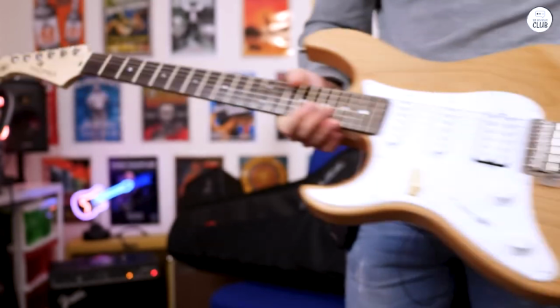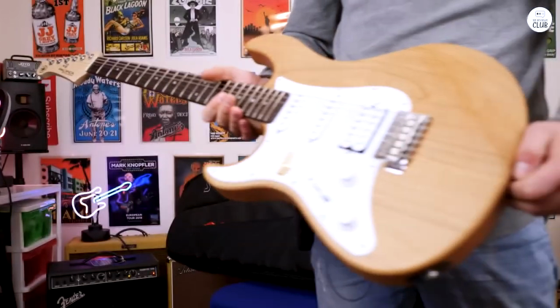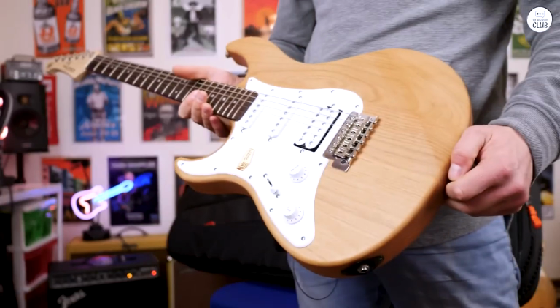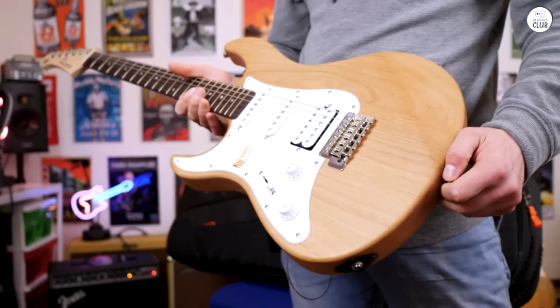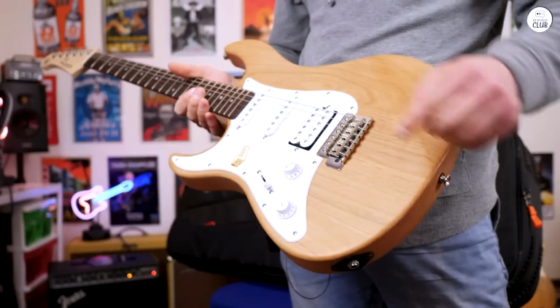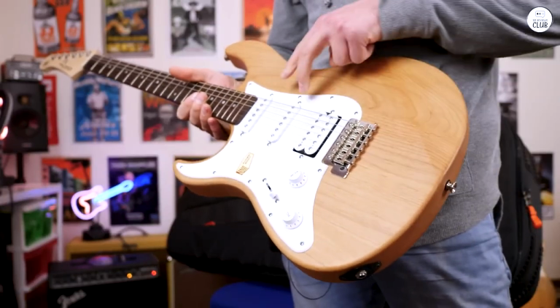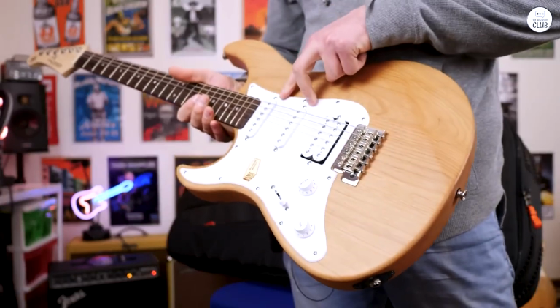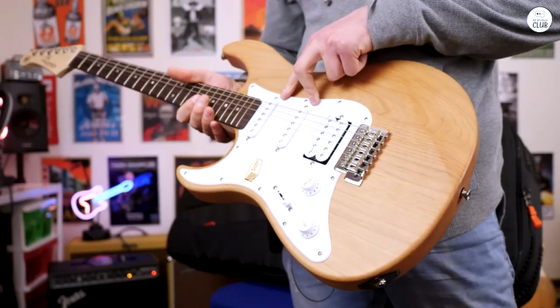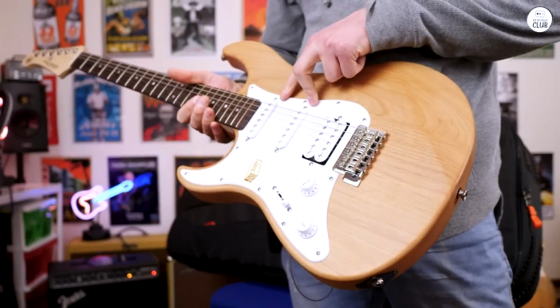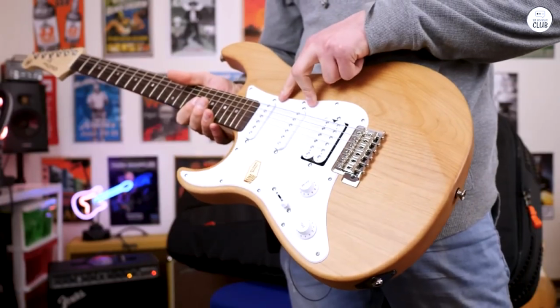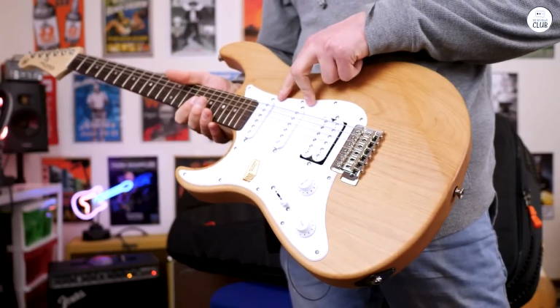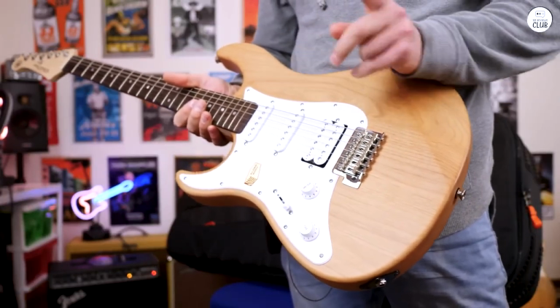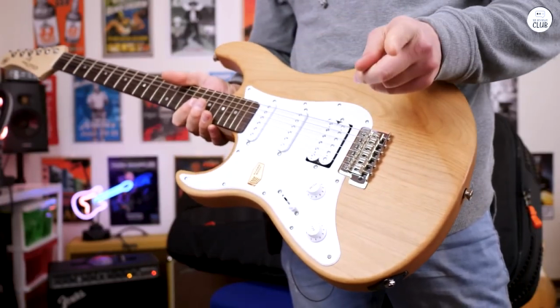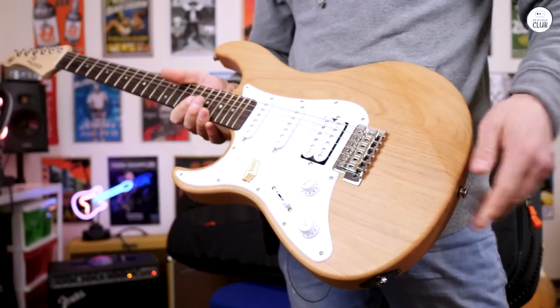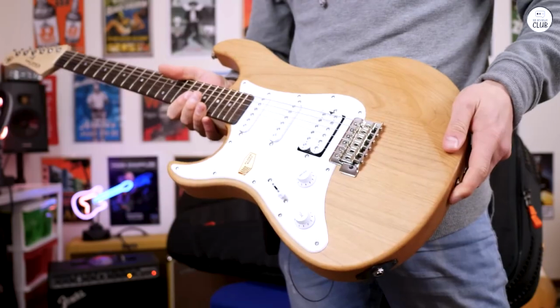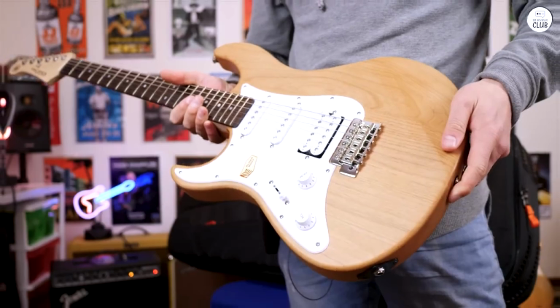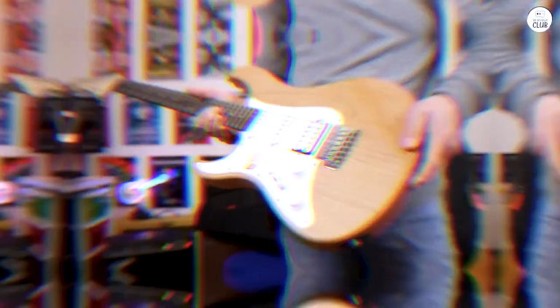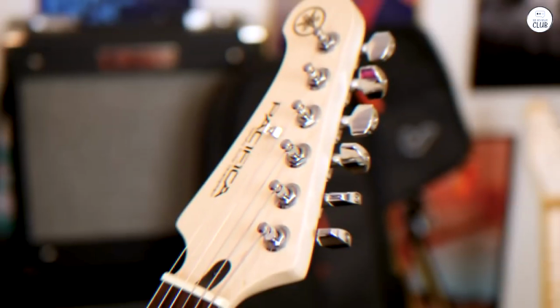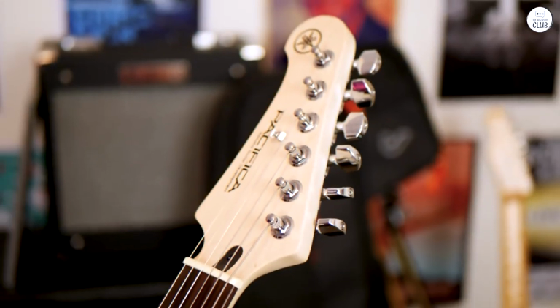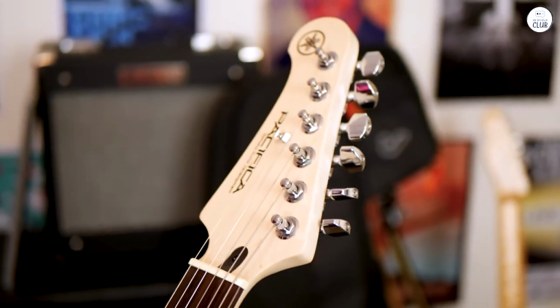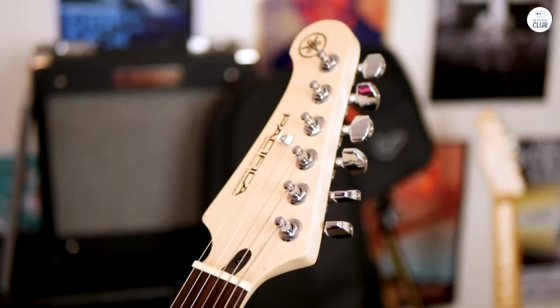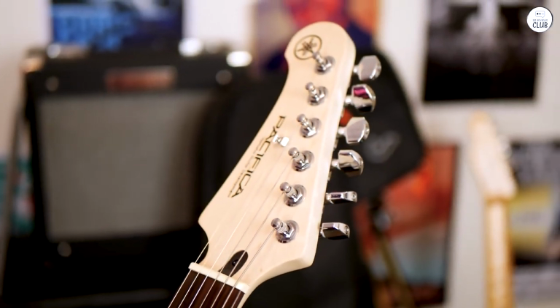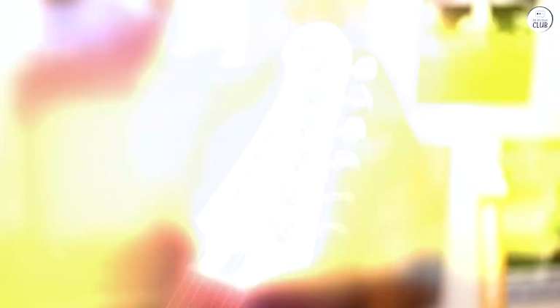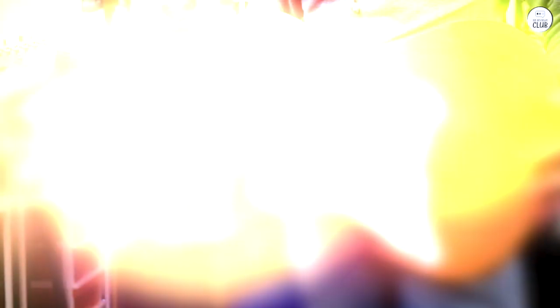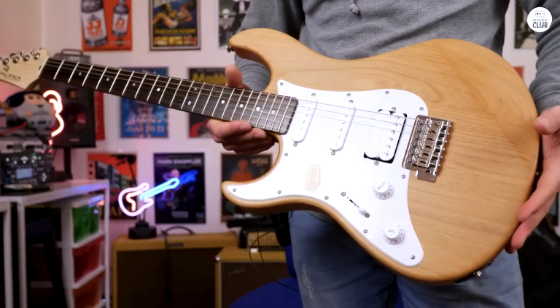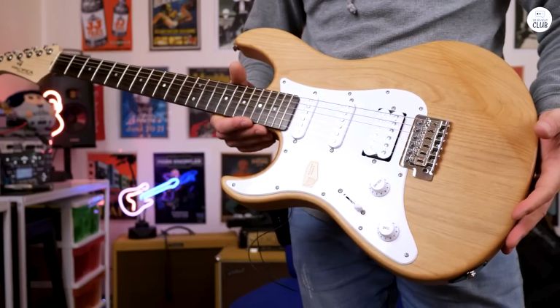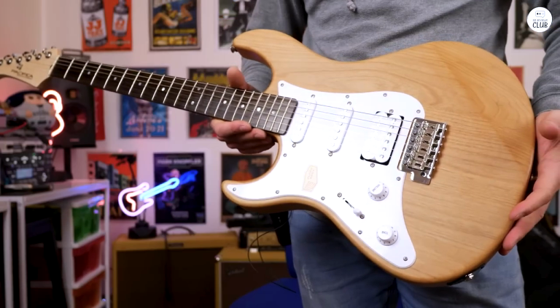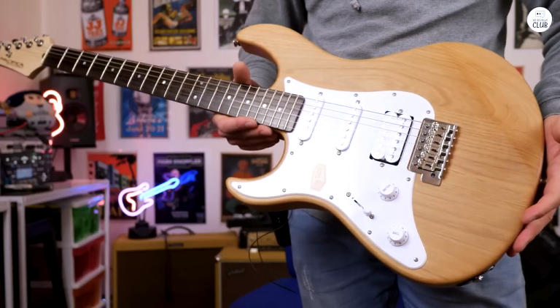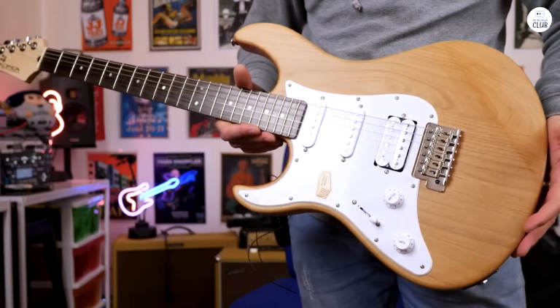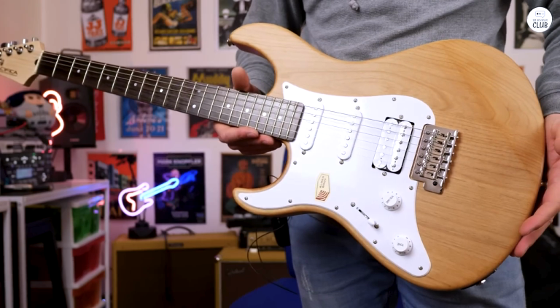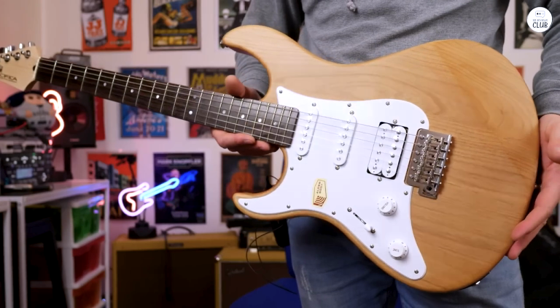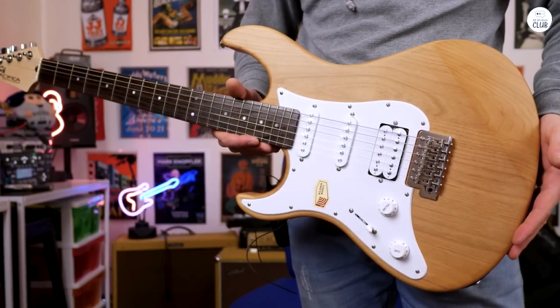At just over 11 pounds, it's light enough to hold comfortably. The finish is a classic look that isn't too flashy. The build quality feels solid, especially considering the price.